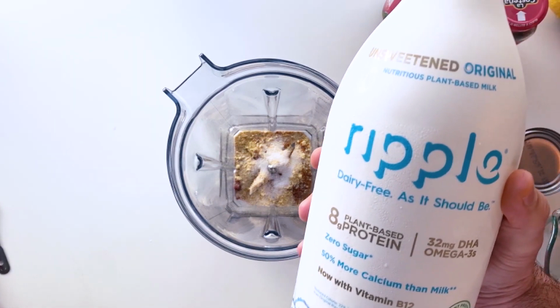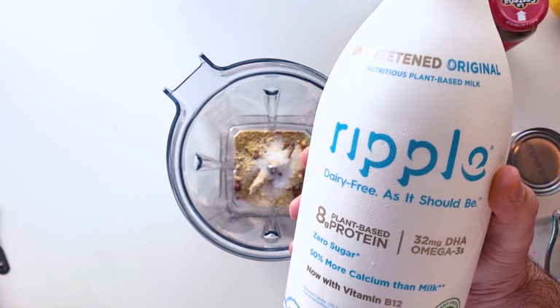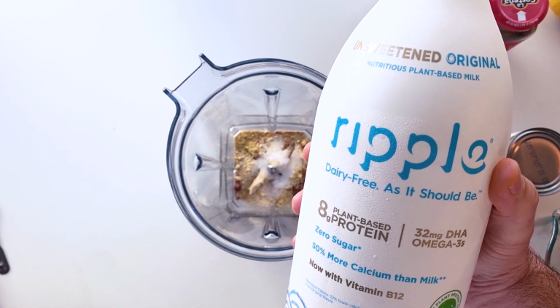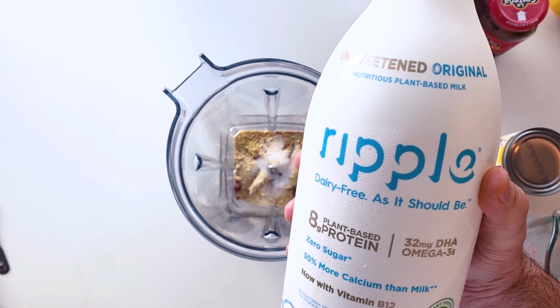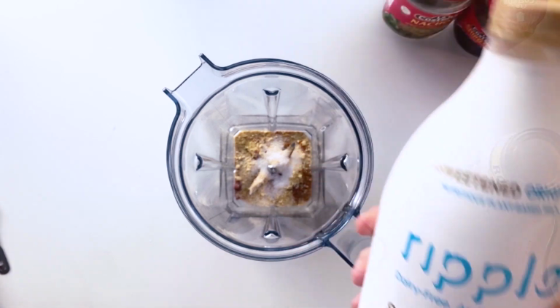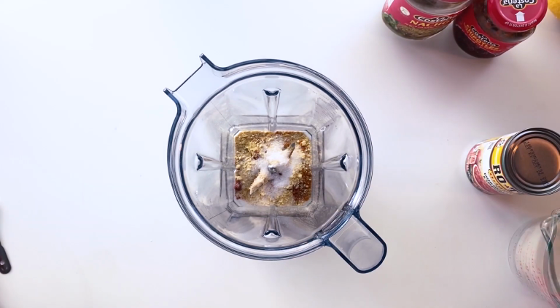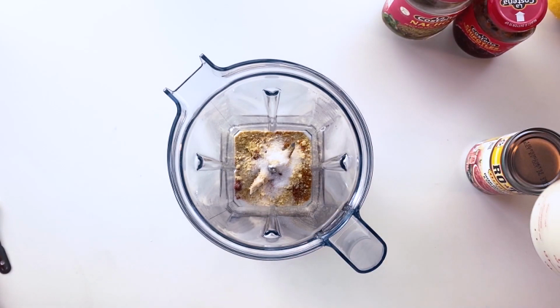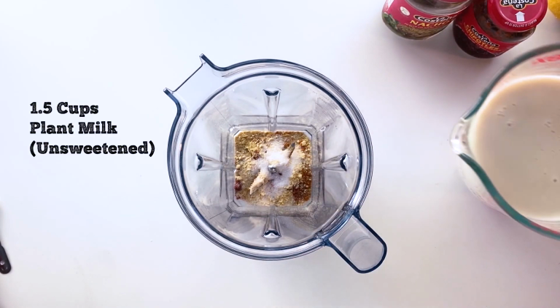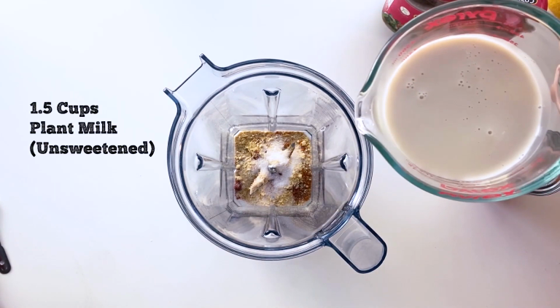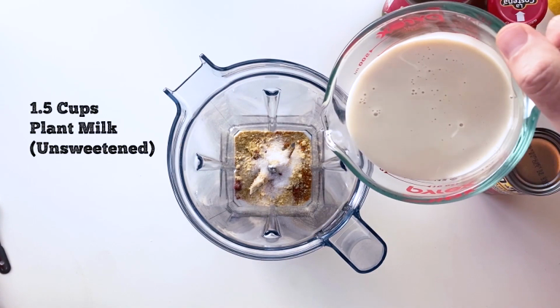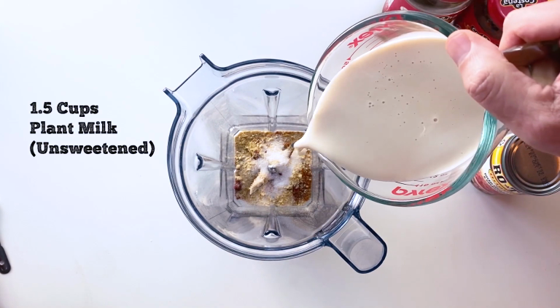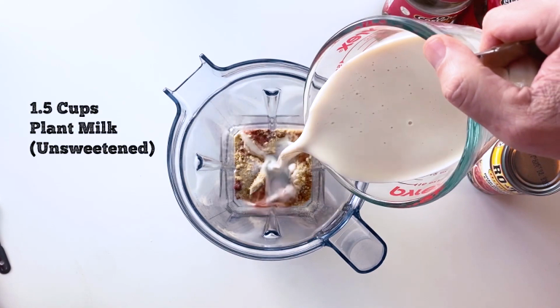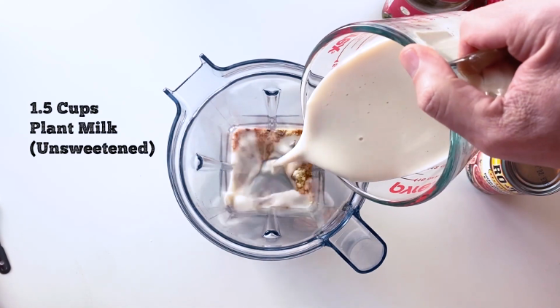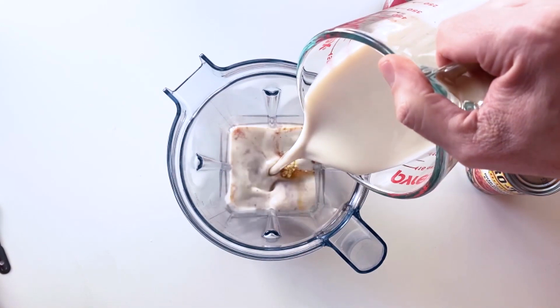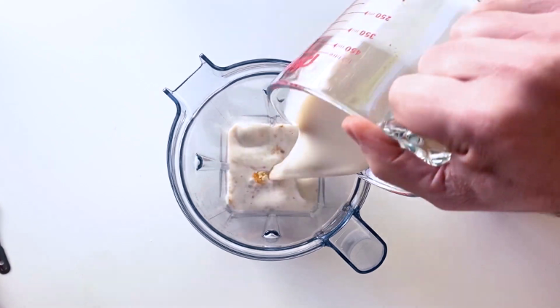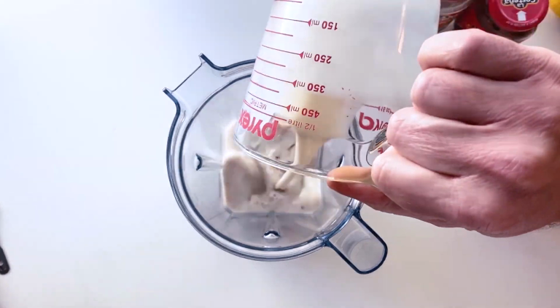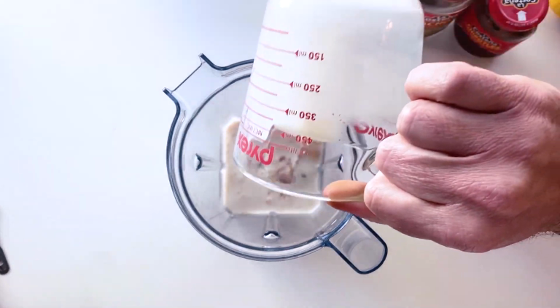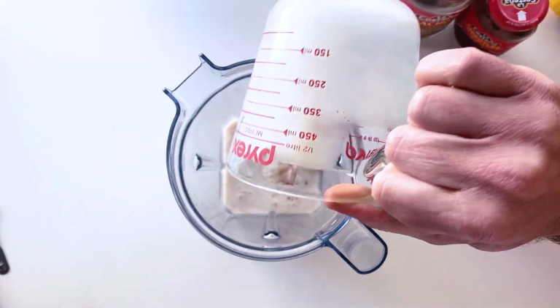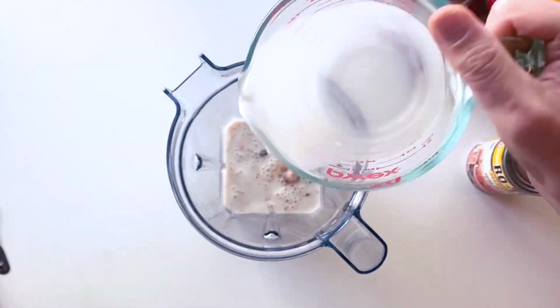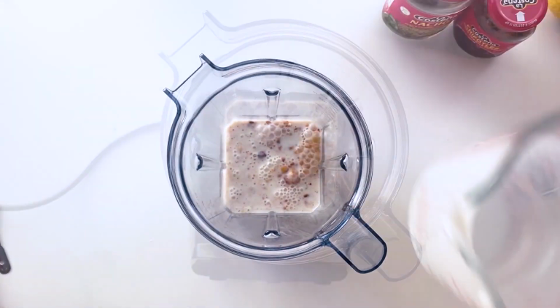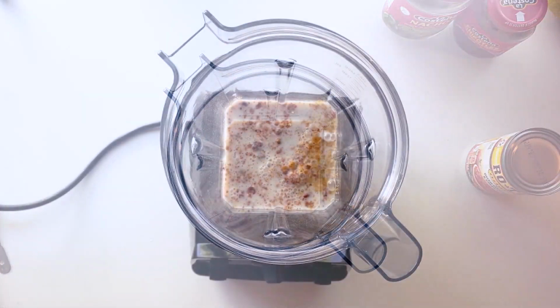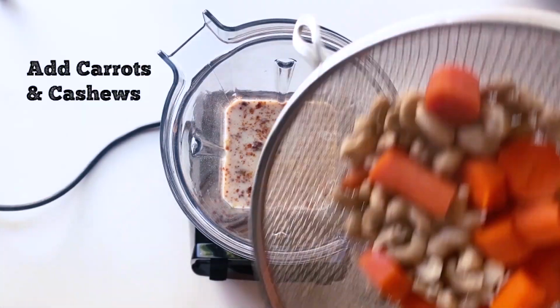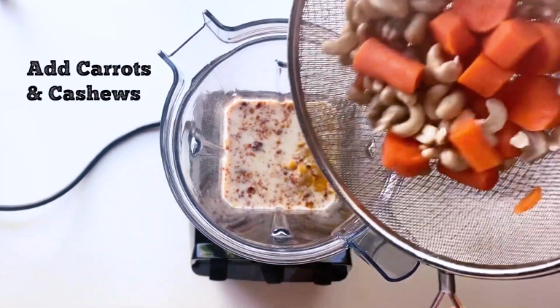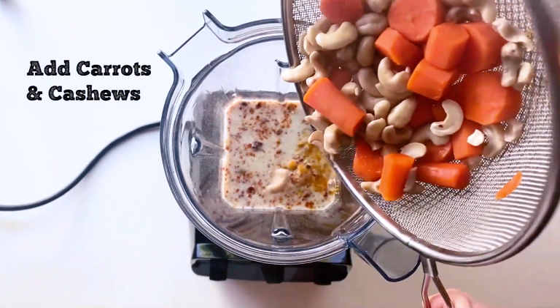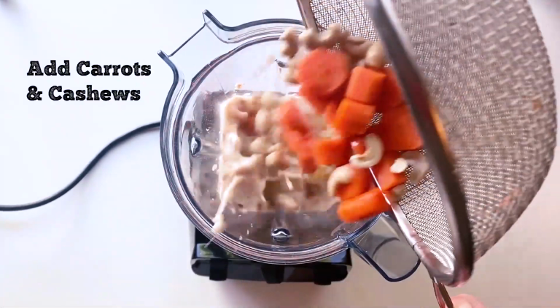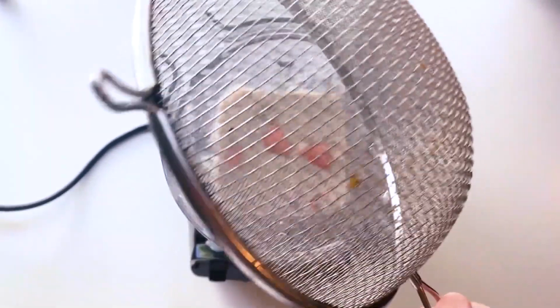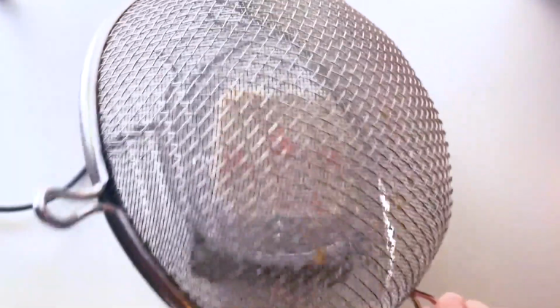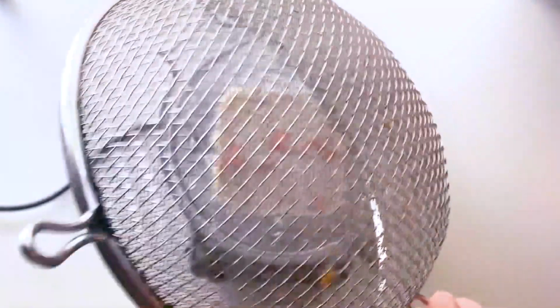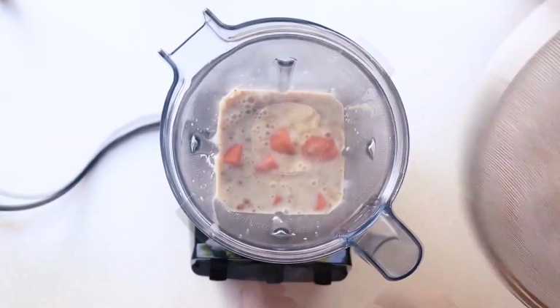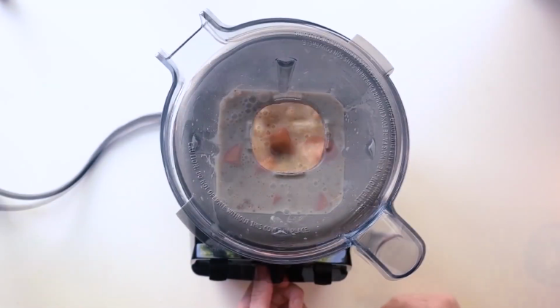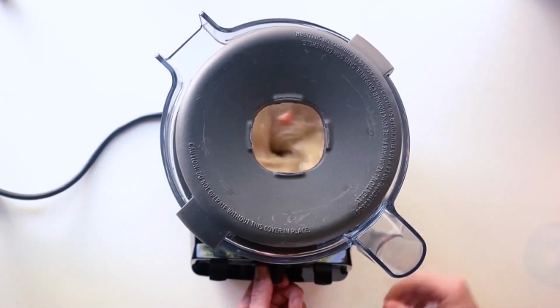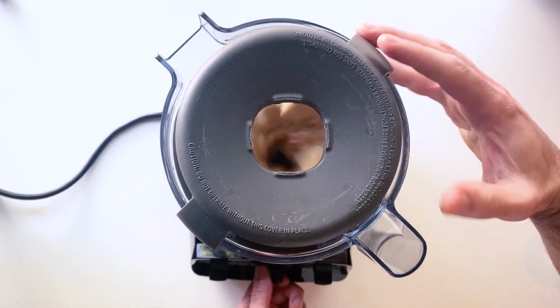Next is some unsweetened plant milk. Just make sure it's unsweetened — use whatever kind you want: soy, almond, whatever. And after that, all that's left to add is the cashews and the carrots. They're nice and soft now, so they will blend up beautifully.